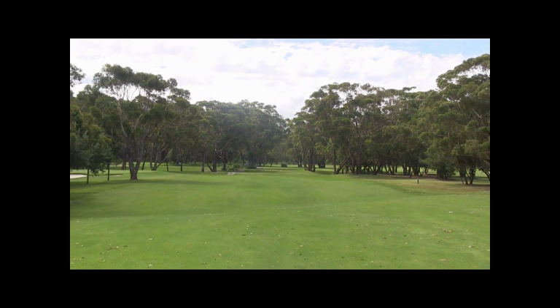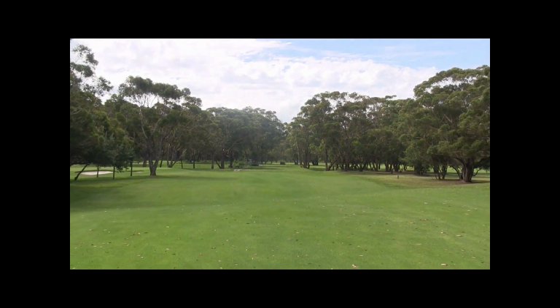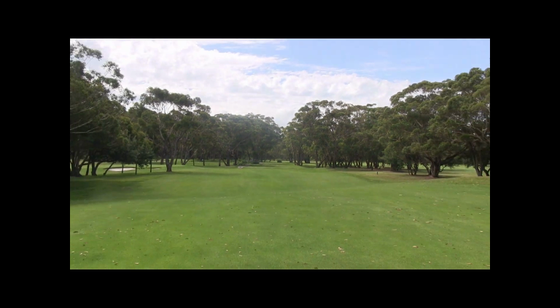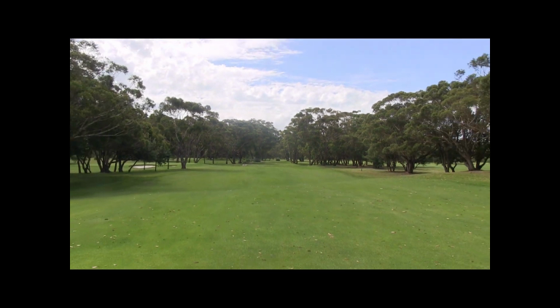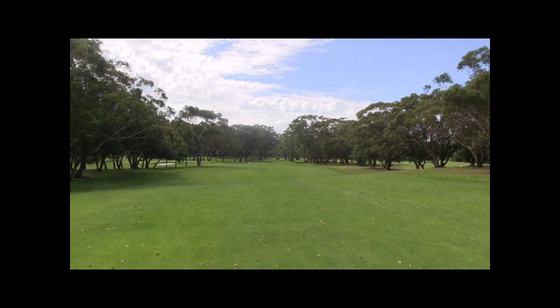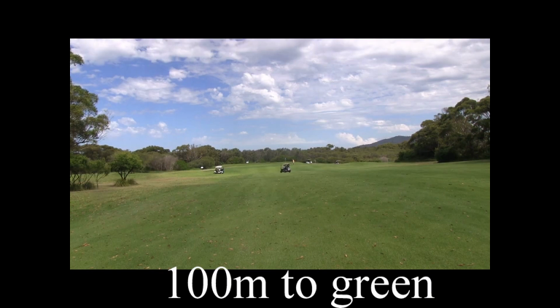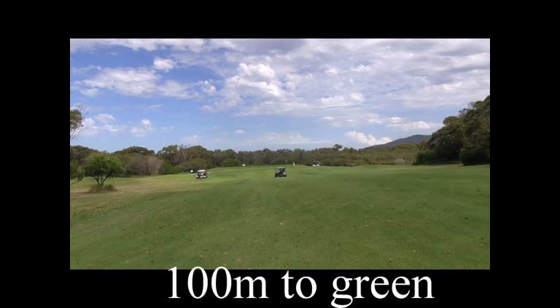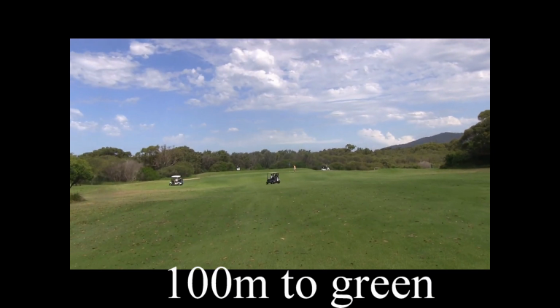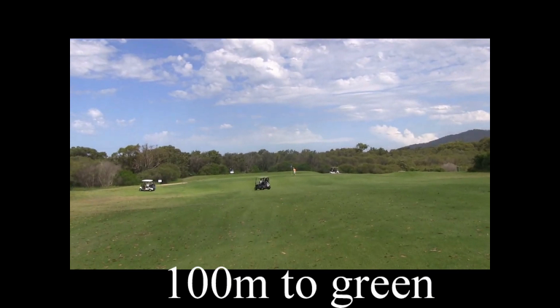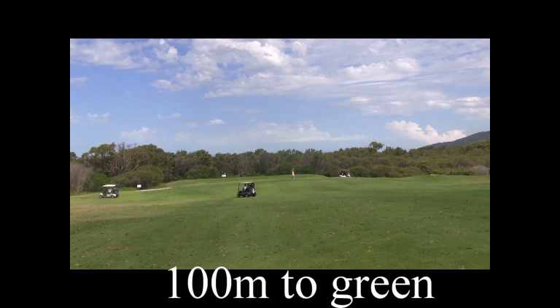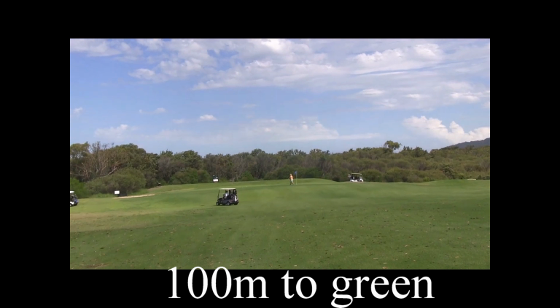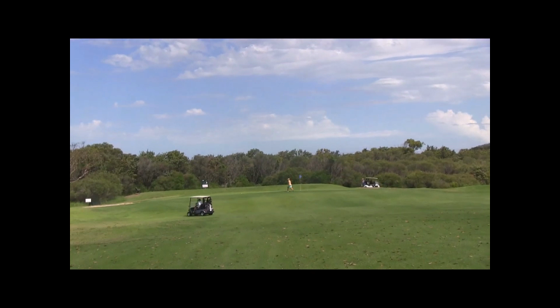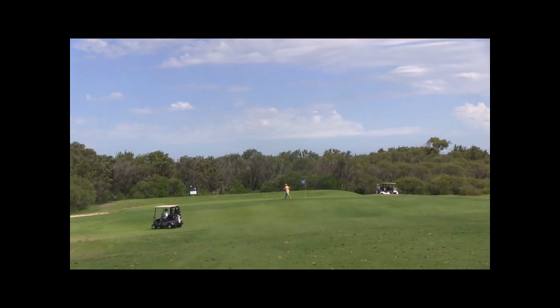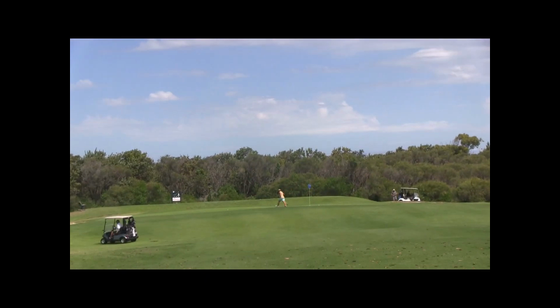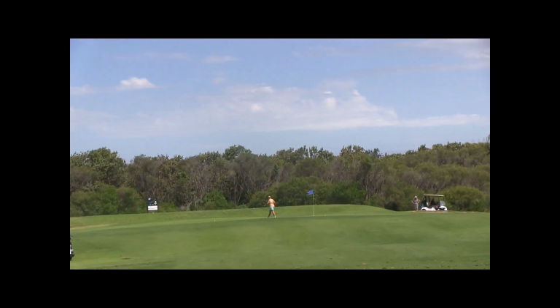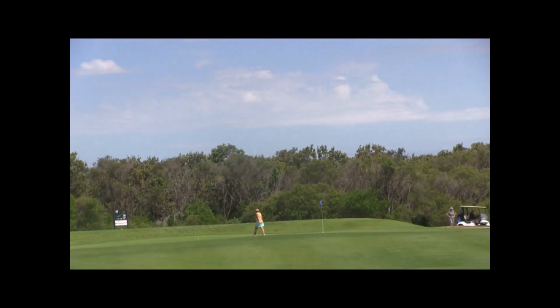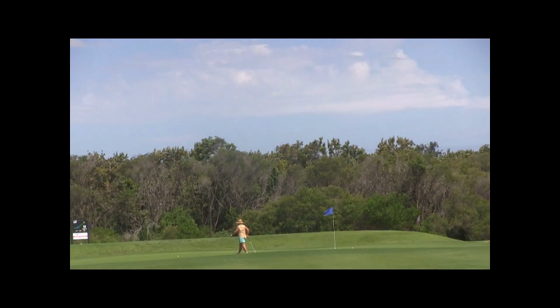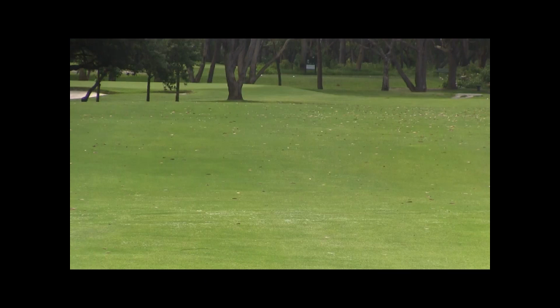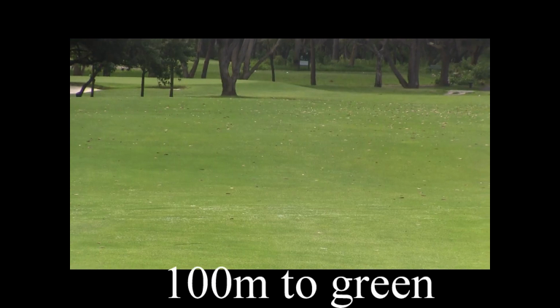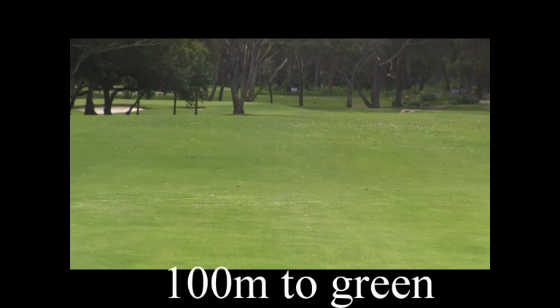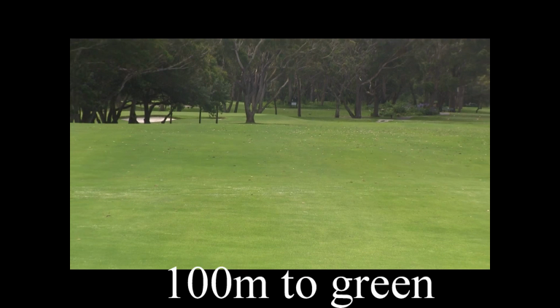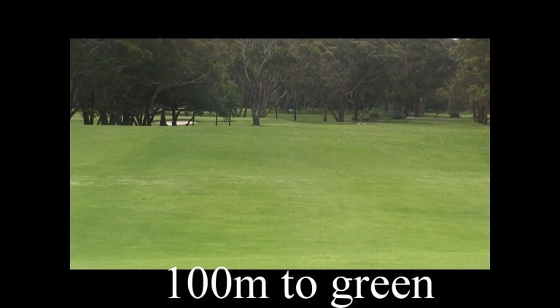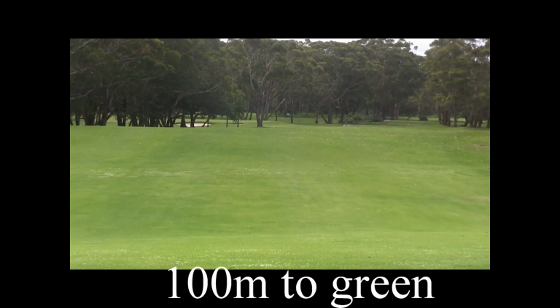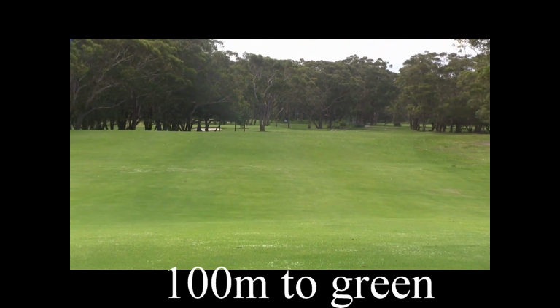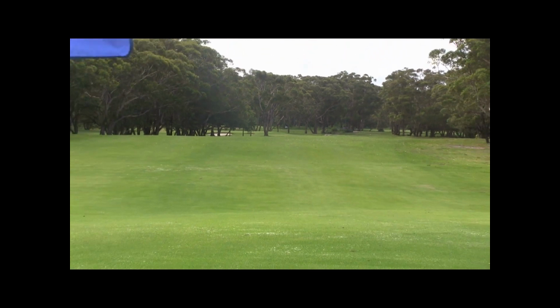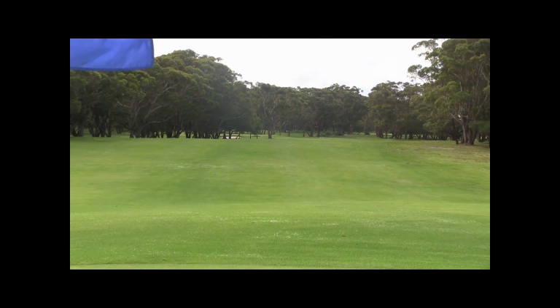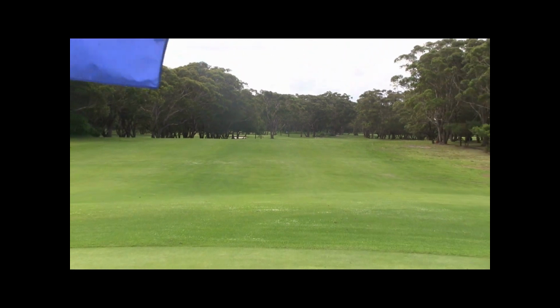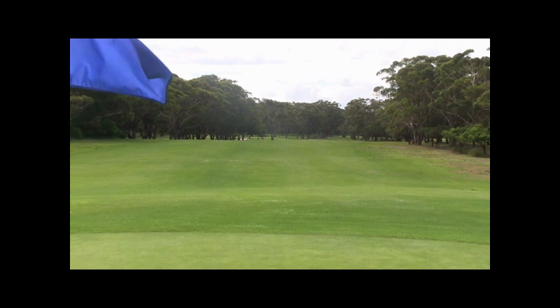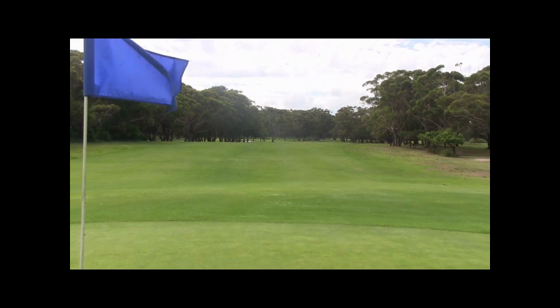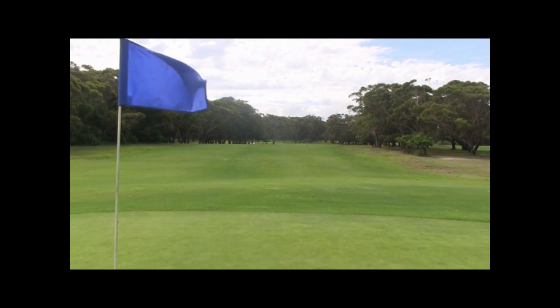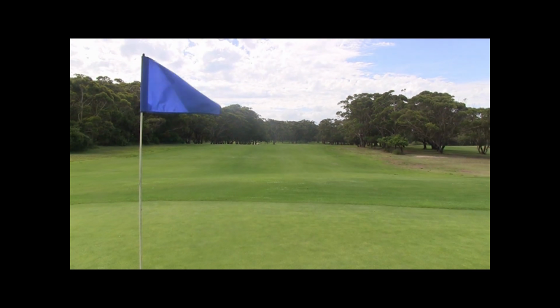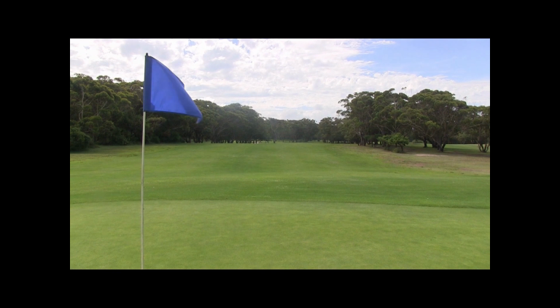A good drive here leaves you 100 metres. You don't want to go long on this green — there's trouble out the back. There is a bit of a backstop in the green. The green's slightly elevated. There's a bunker front left of the green, so be careful of that. It's not the longest green, but it is quite wide.